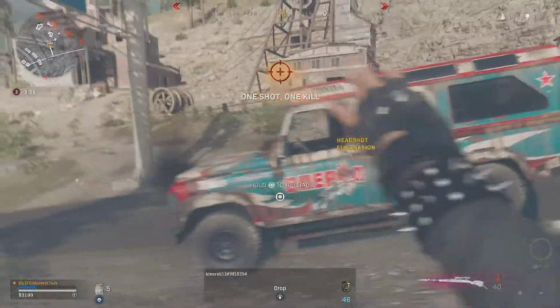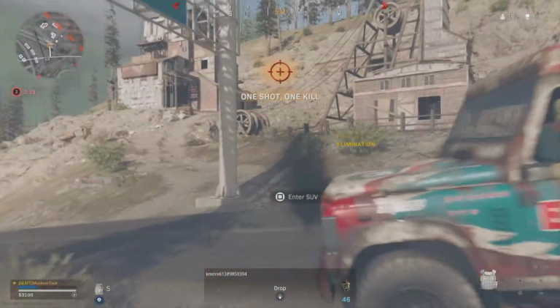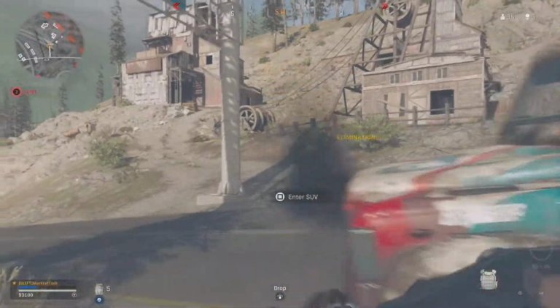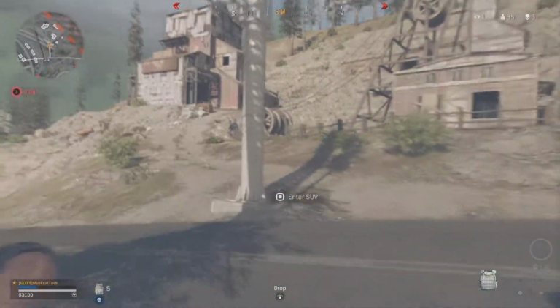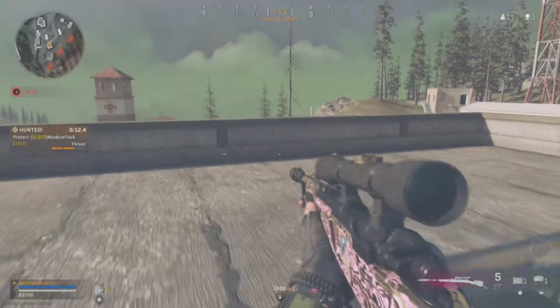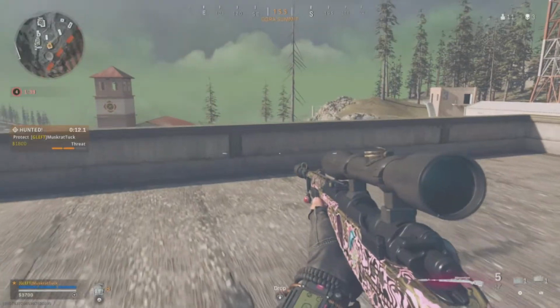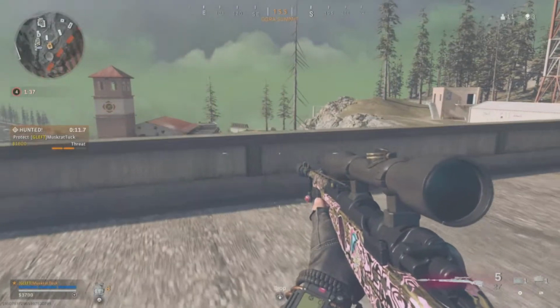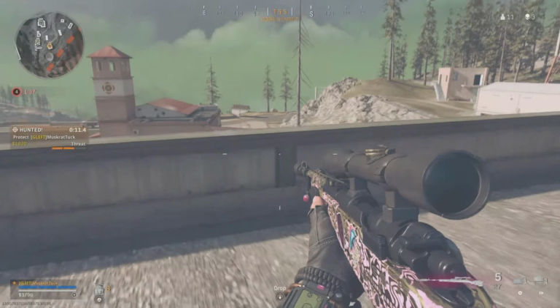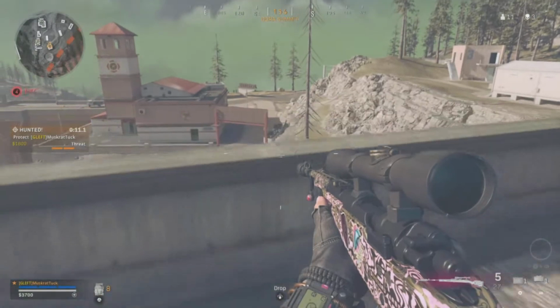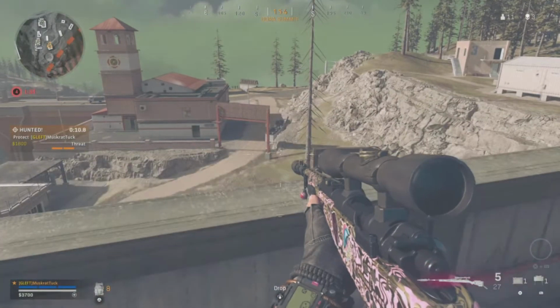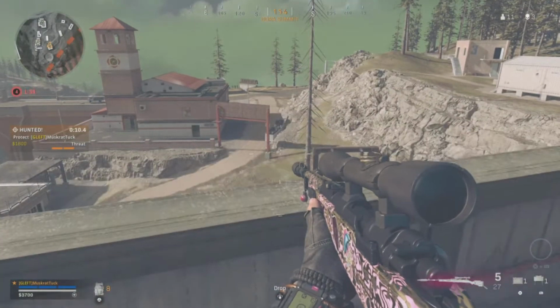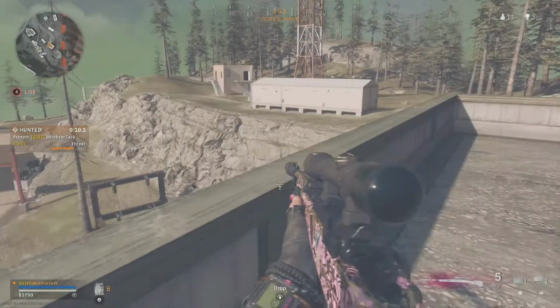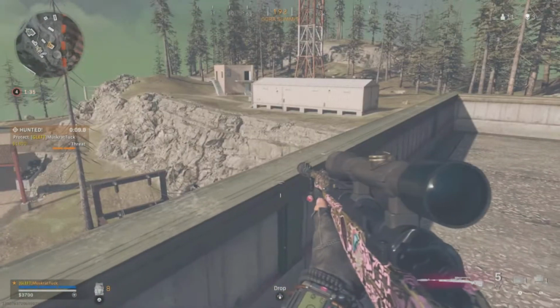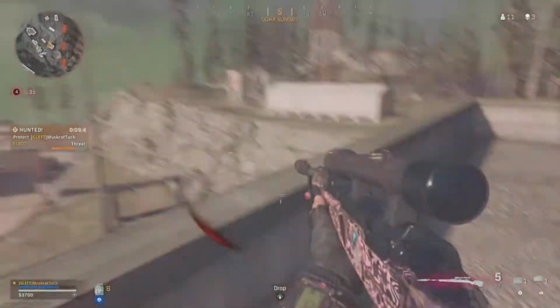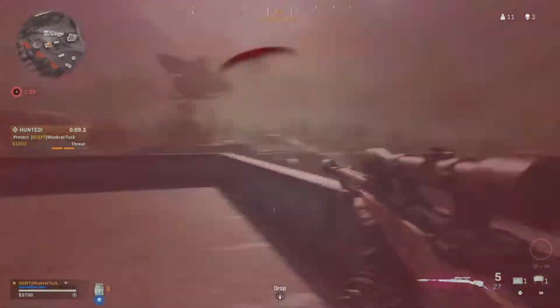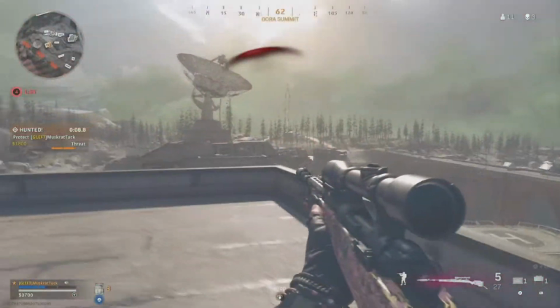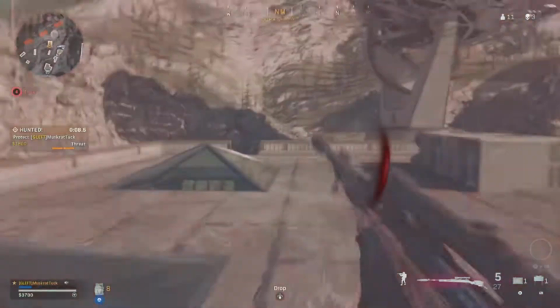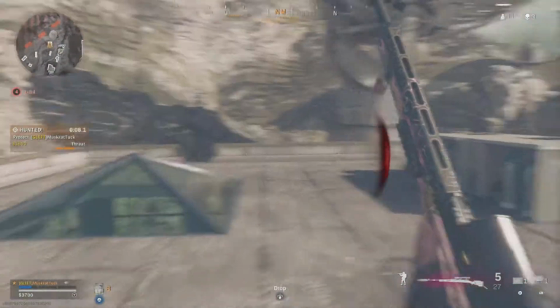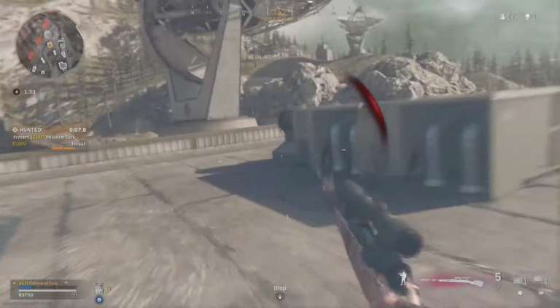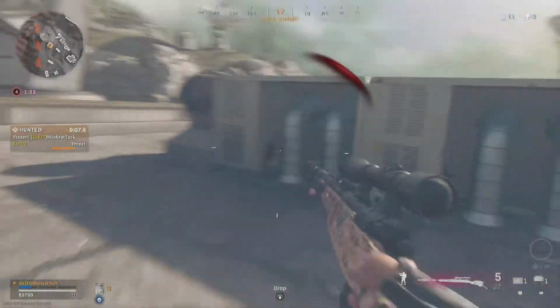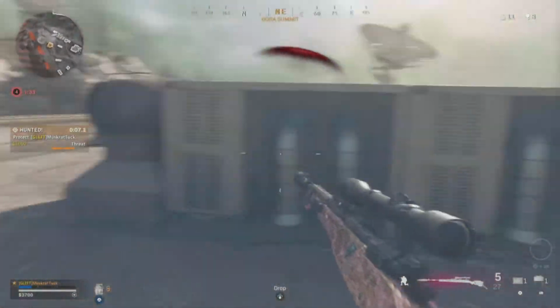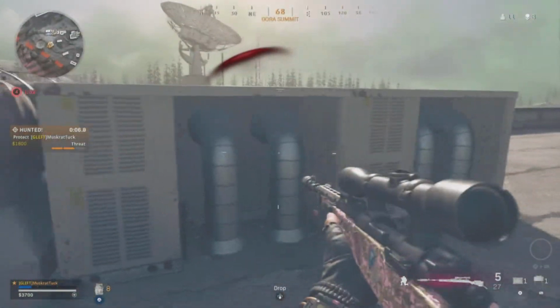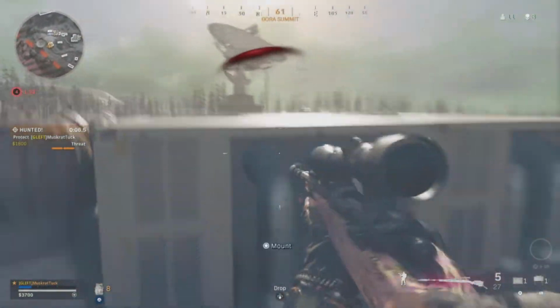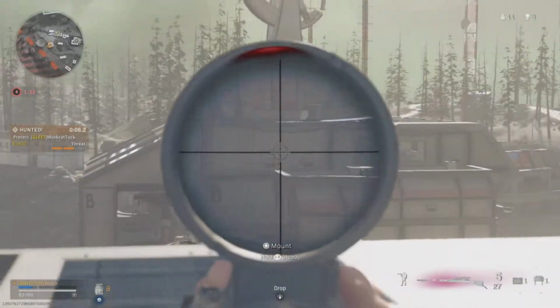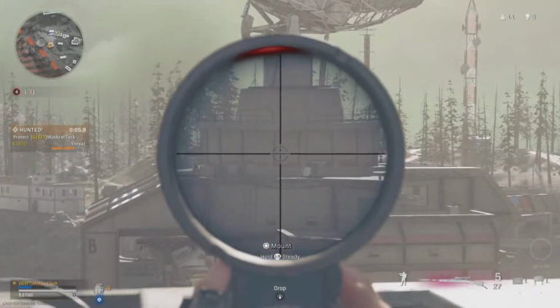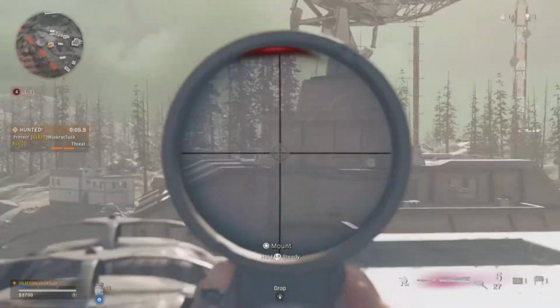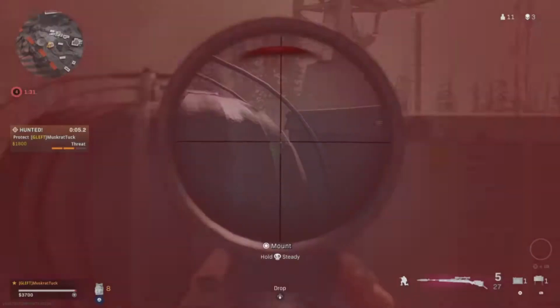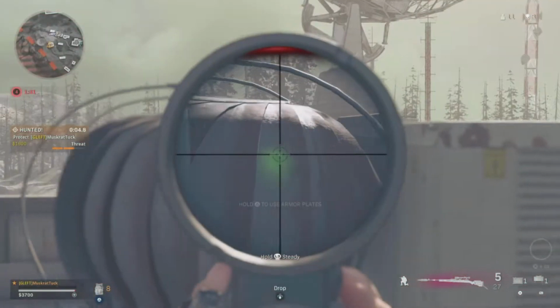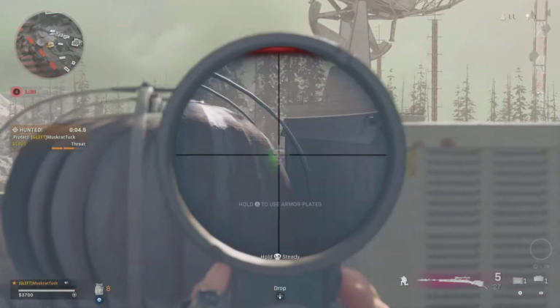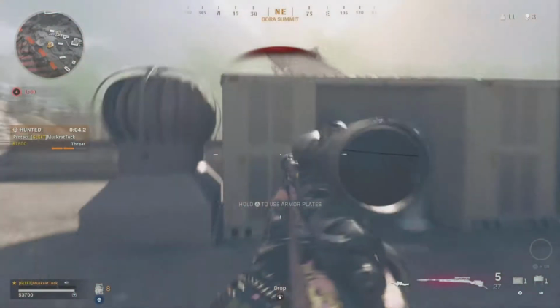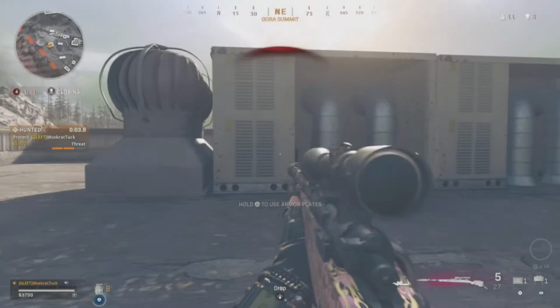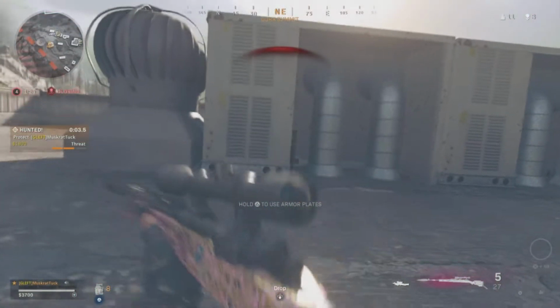I use the height on this side of the map to position where I believe the insert will be. Unfortunately, someone on Summit sees me up here and is bounty hunting me, so I'm forced to engage him.